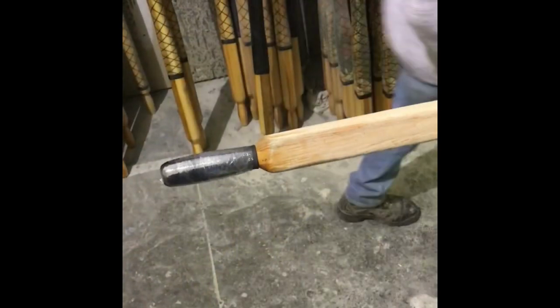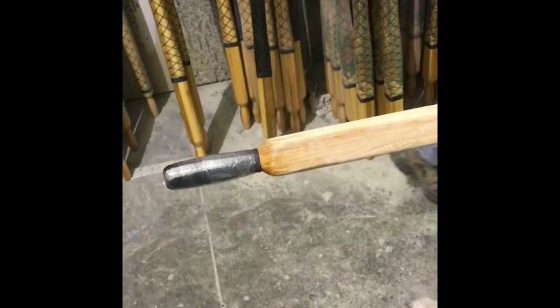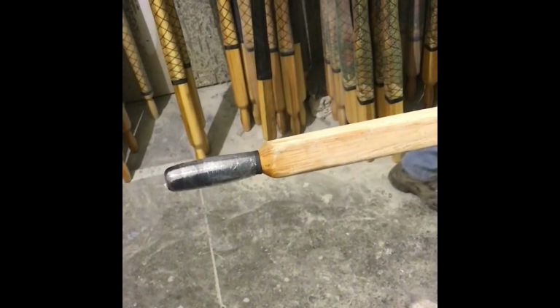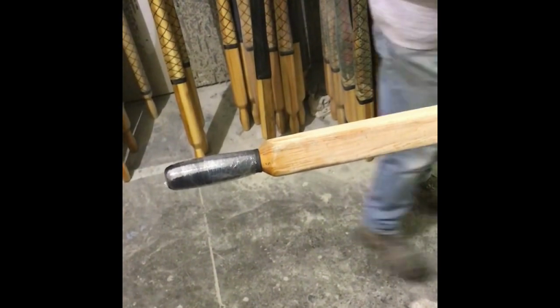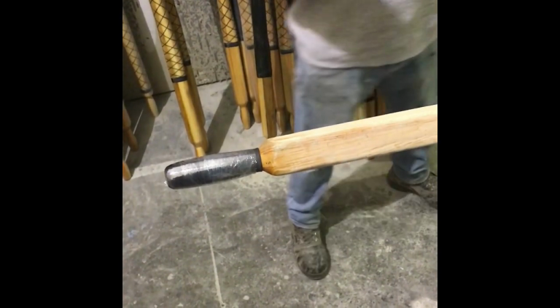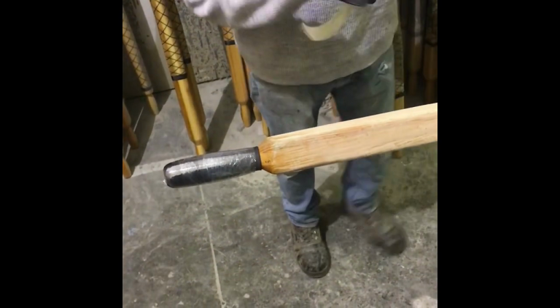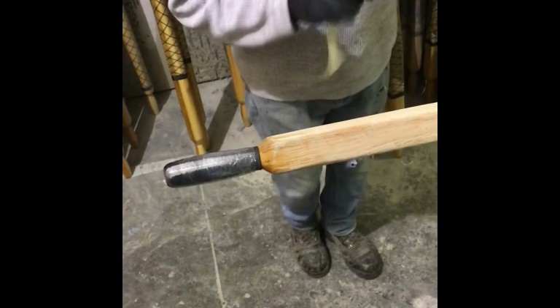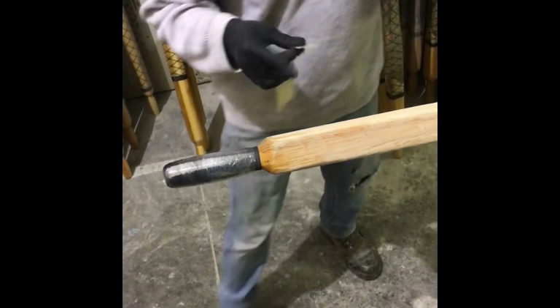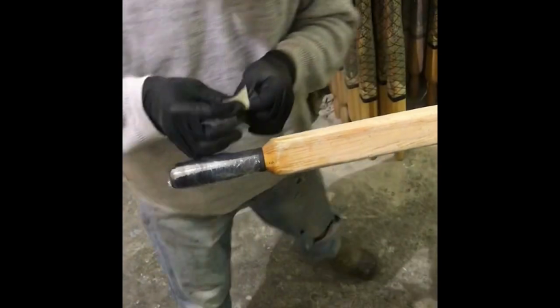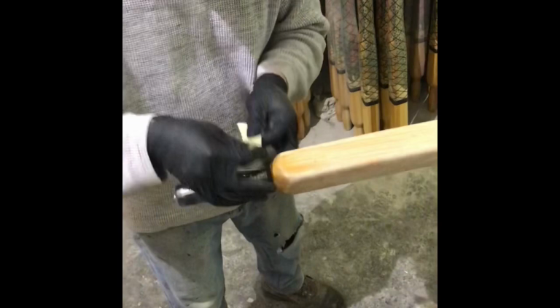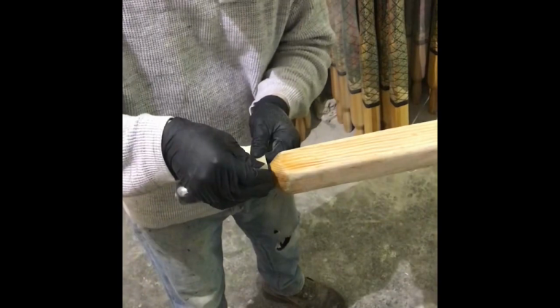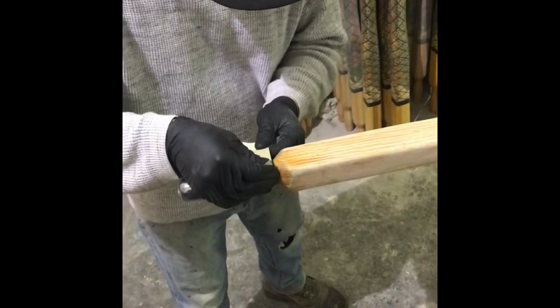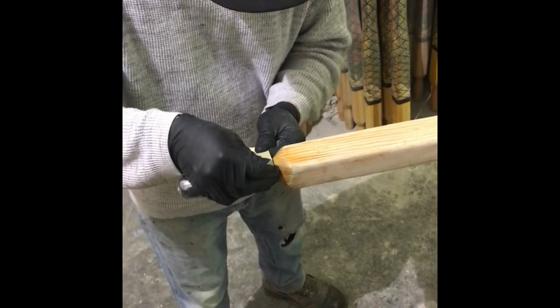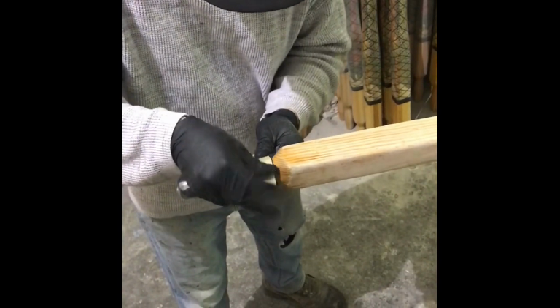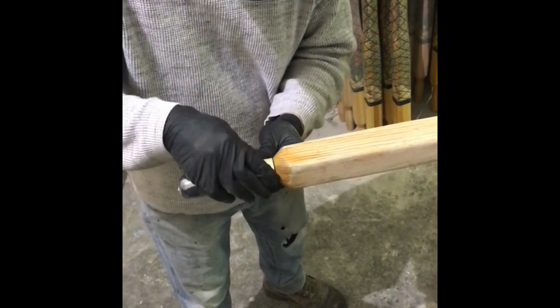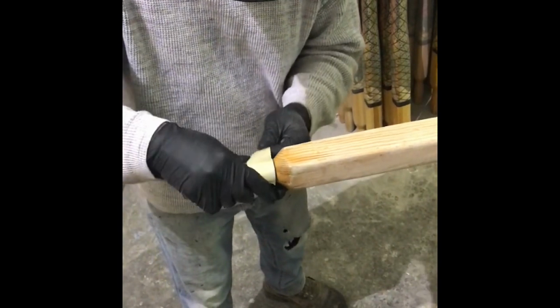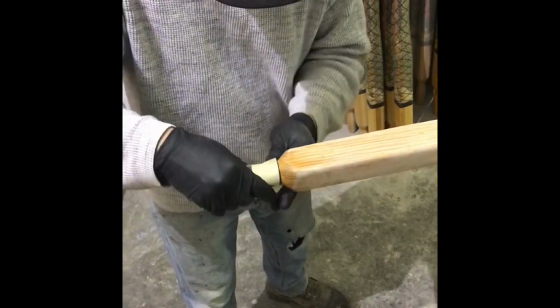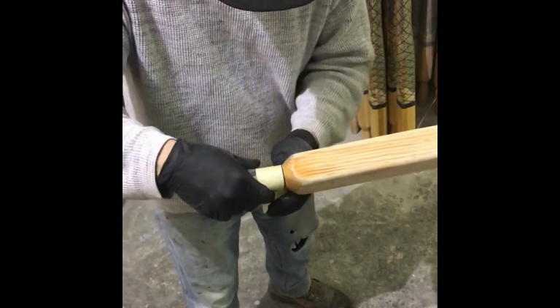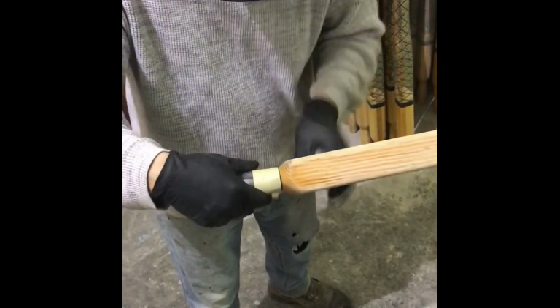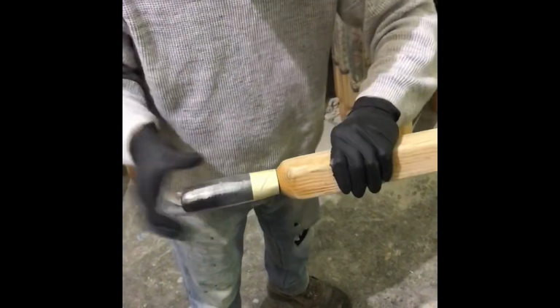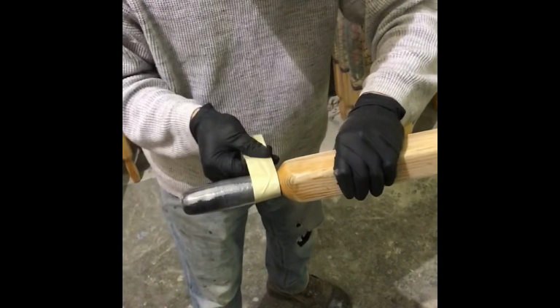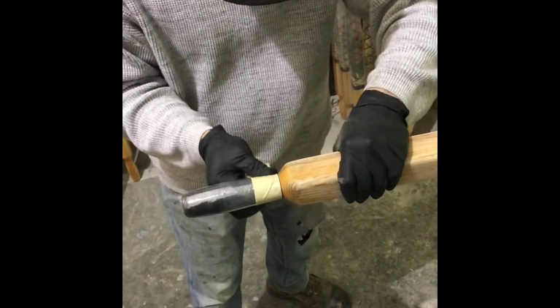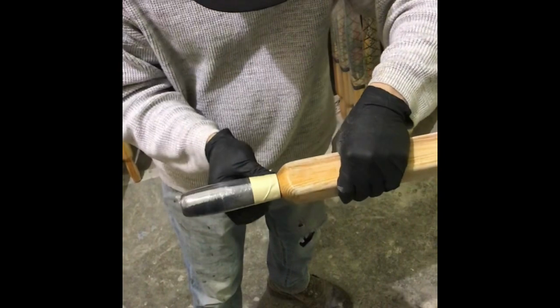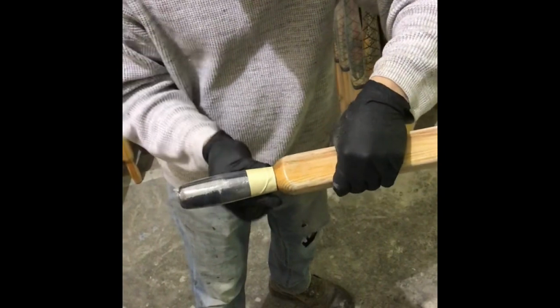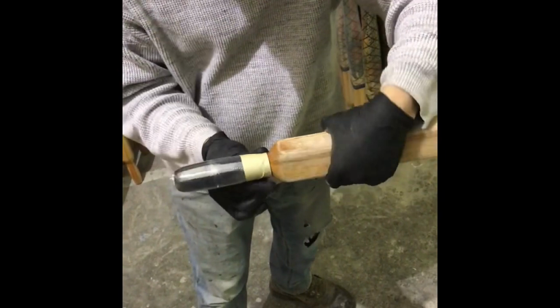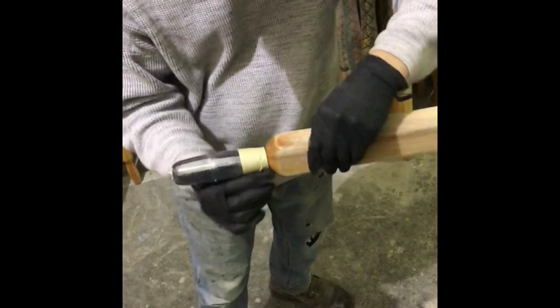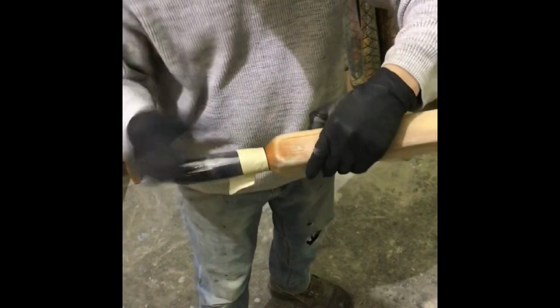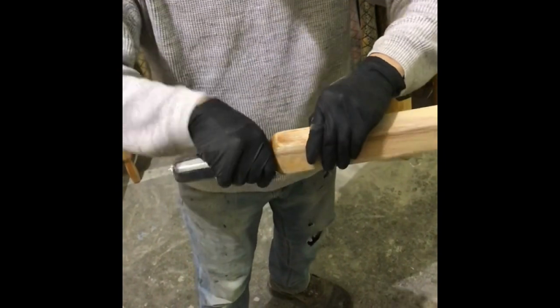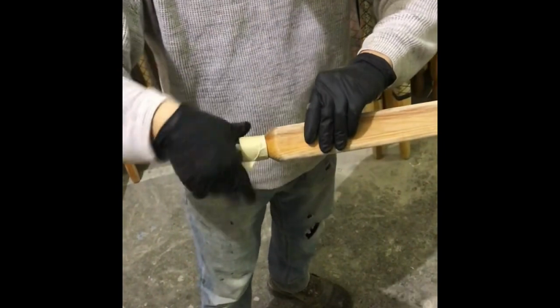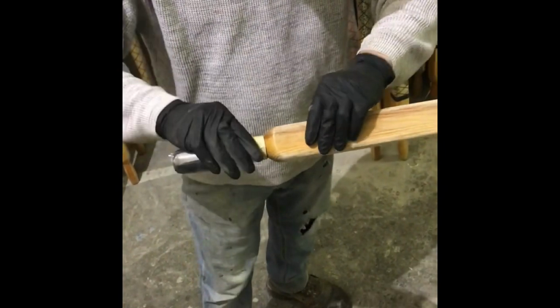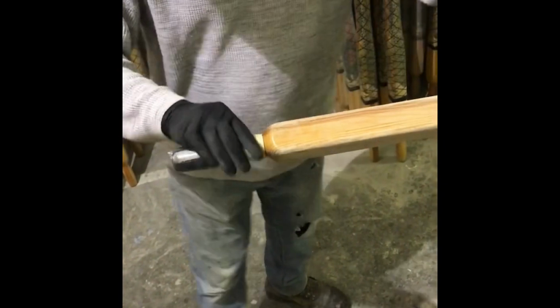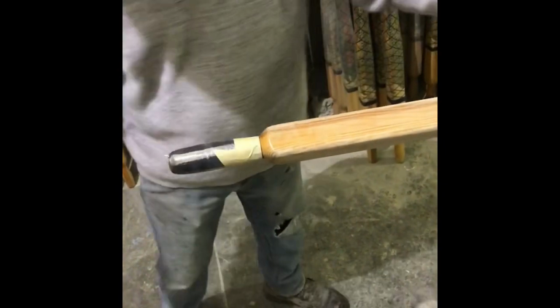Before covering up the oar grip, it's a good idea to inspect it. If the oar grip has damage, it's better to replace the oar grip at this time so you can varnish the entire wooden handle.